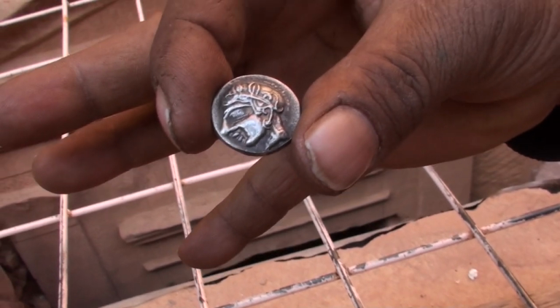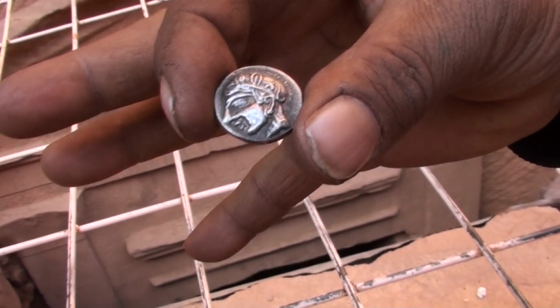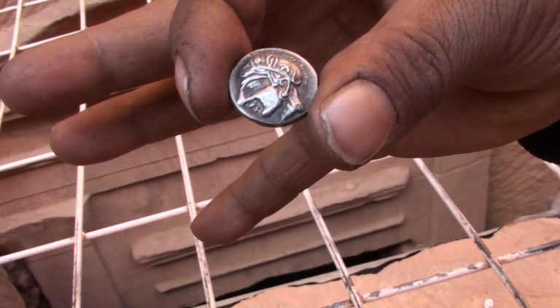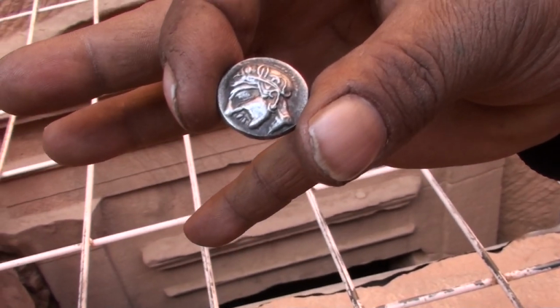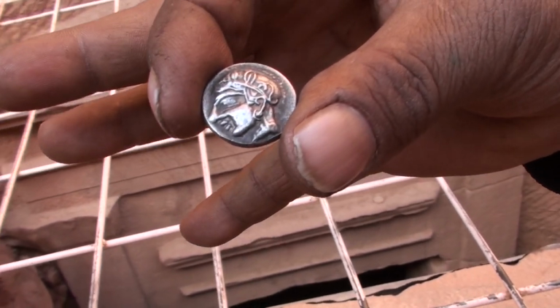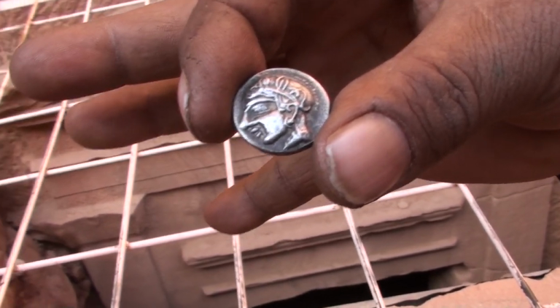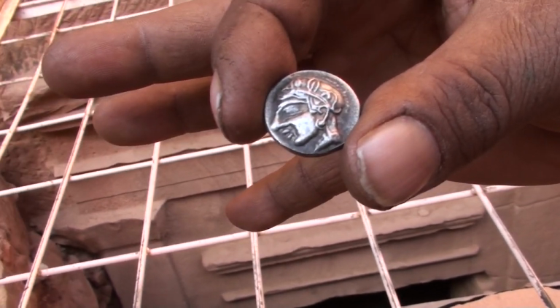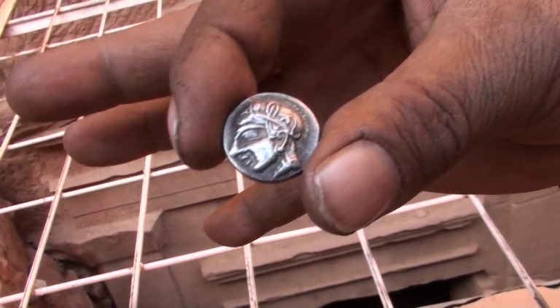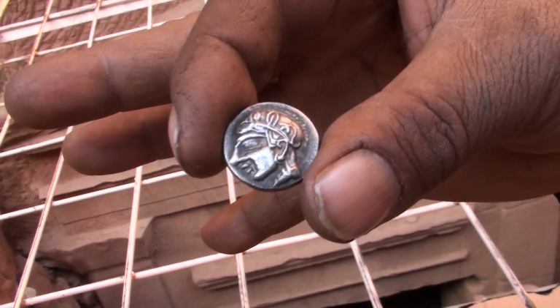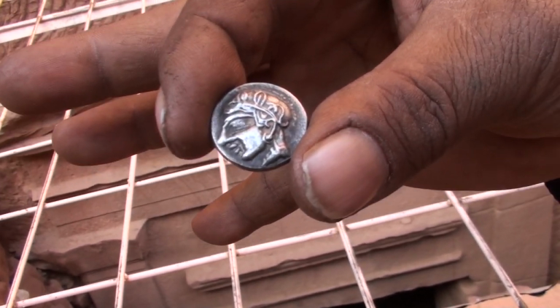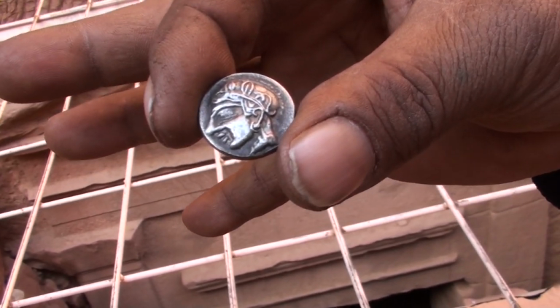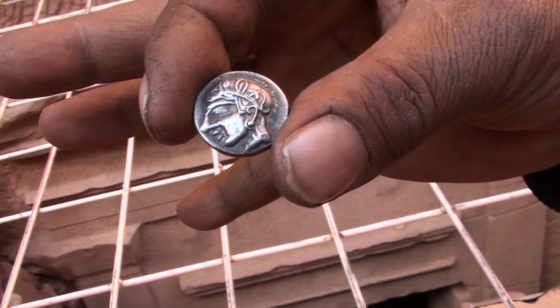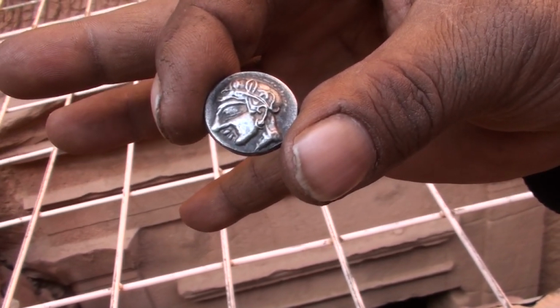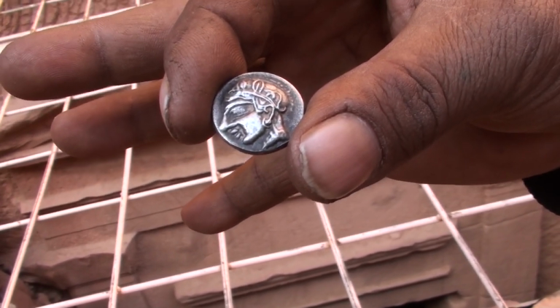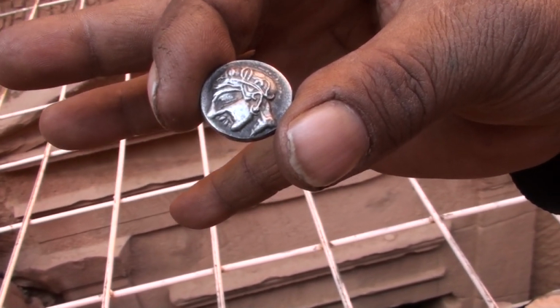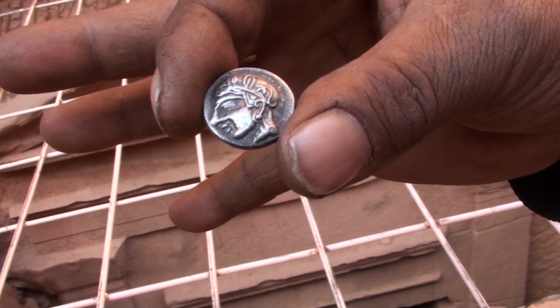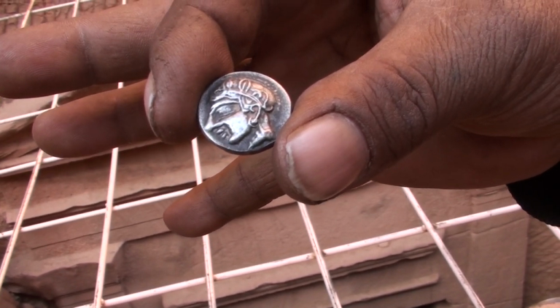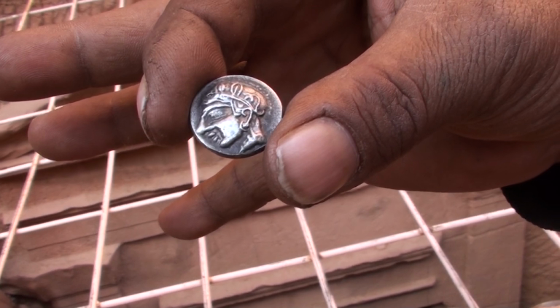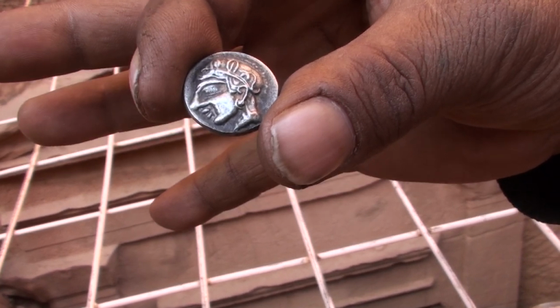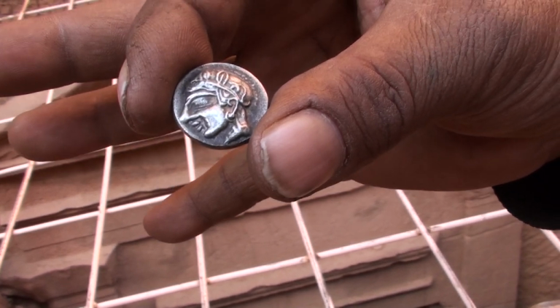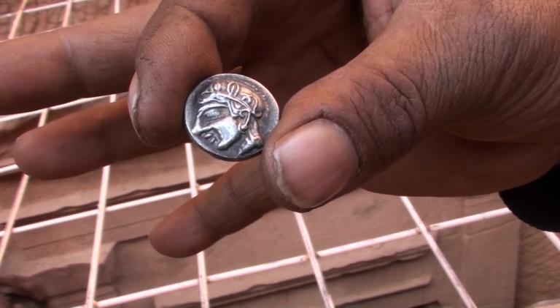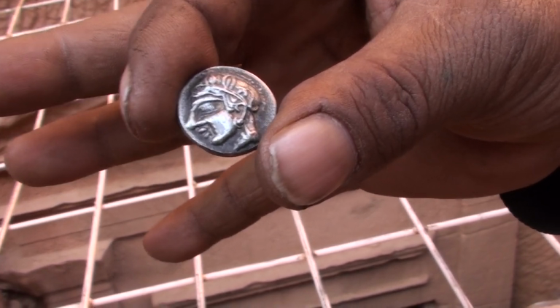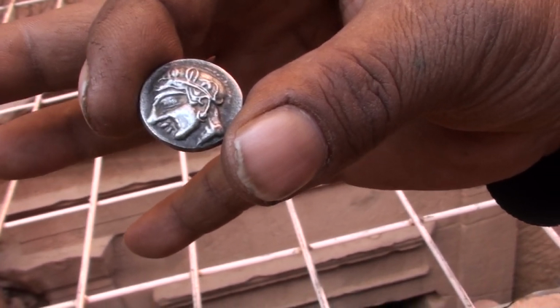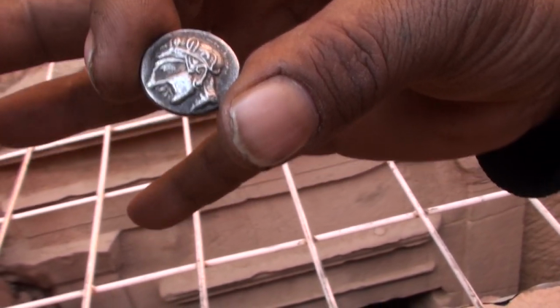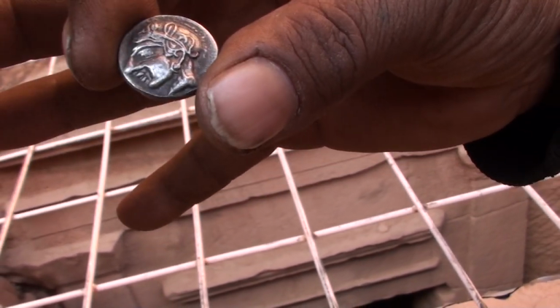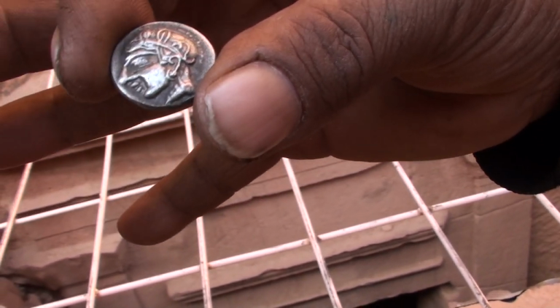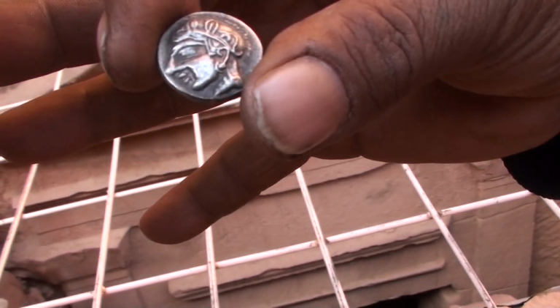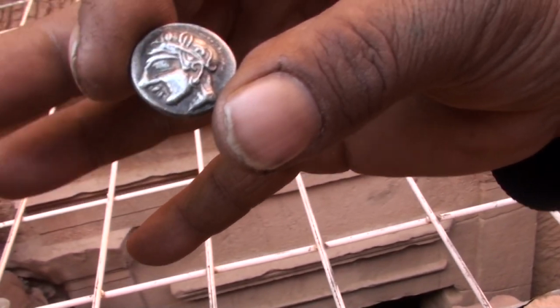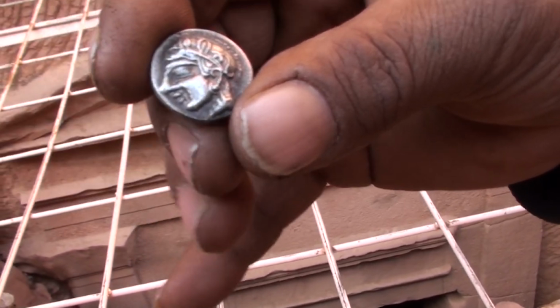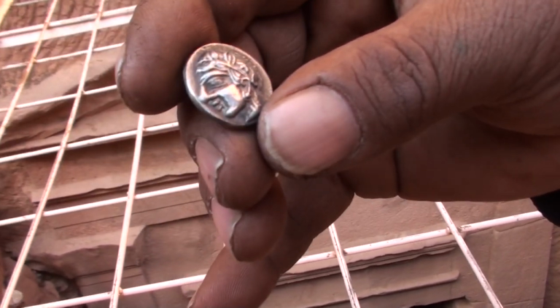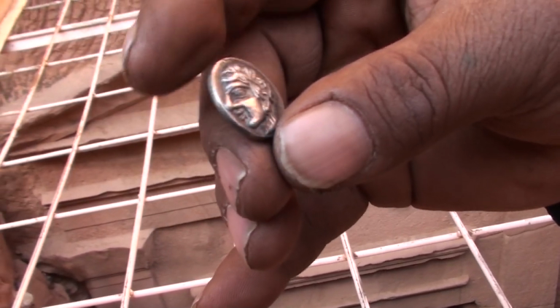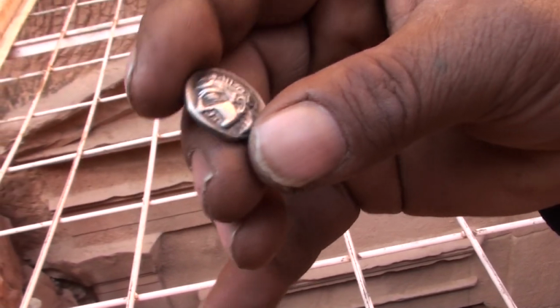That's an original one. This is a Nabataean one. Because this is not copper or bronze — this is the silver one. You can see the face has many decorations on it, many decorations.